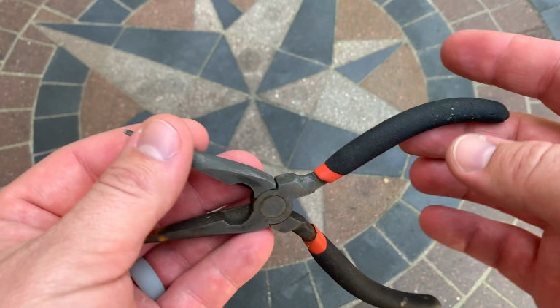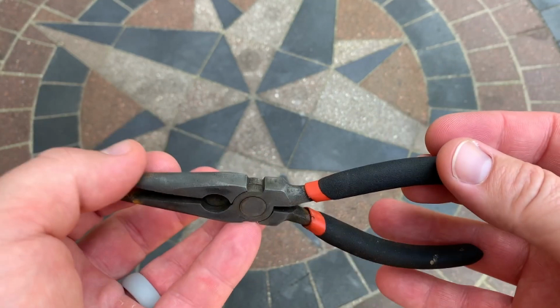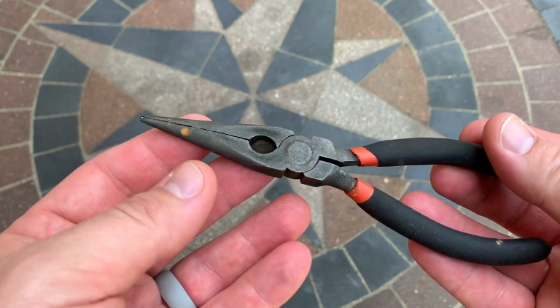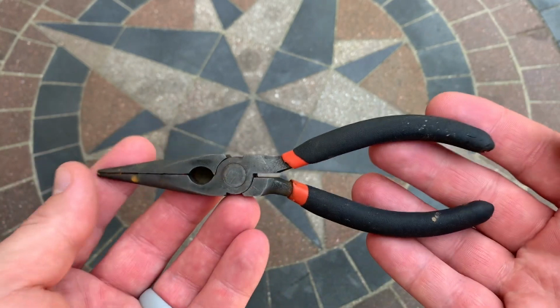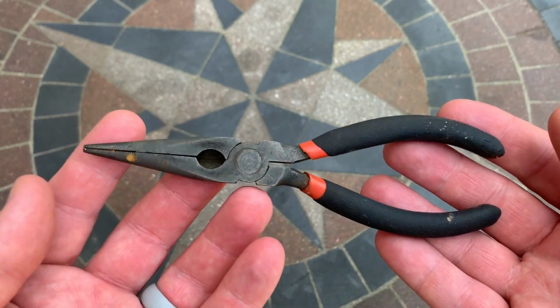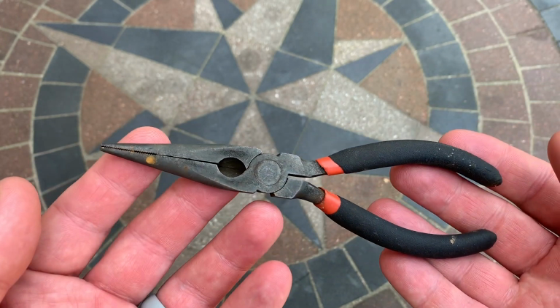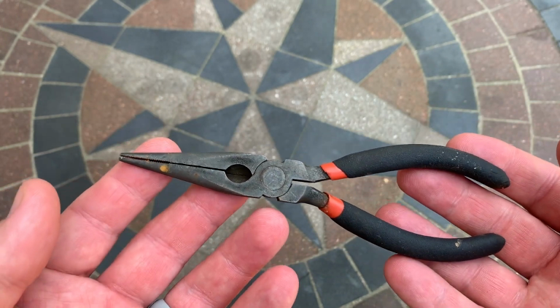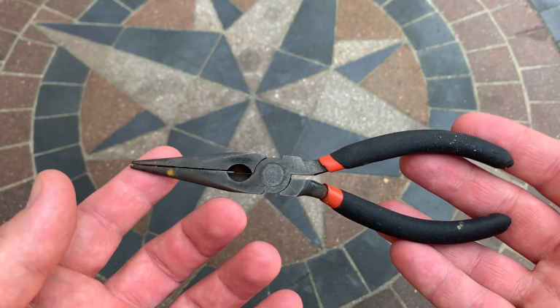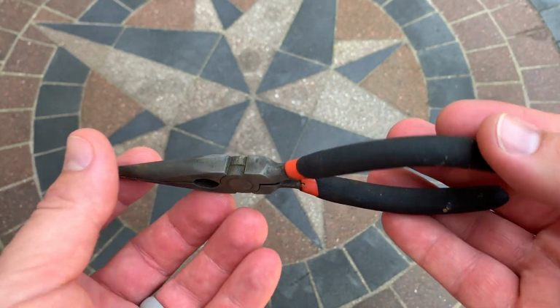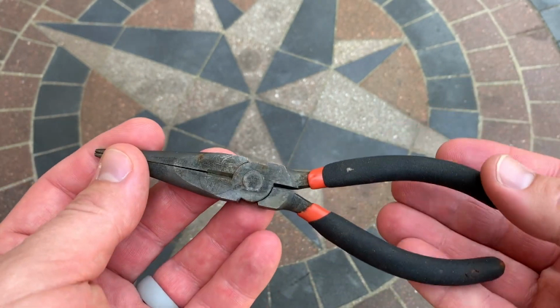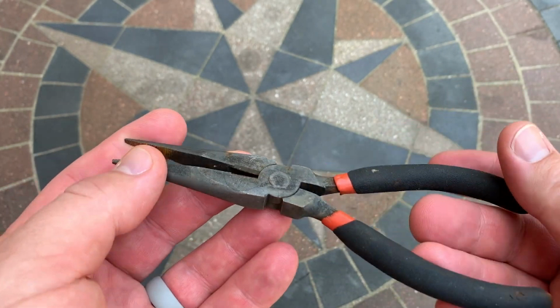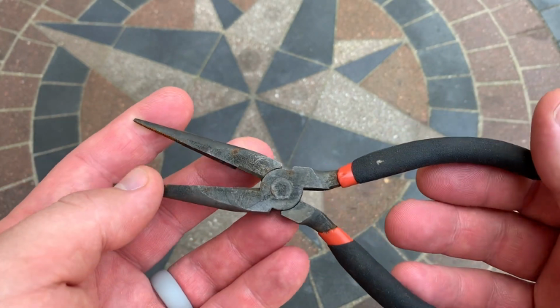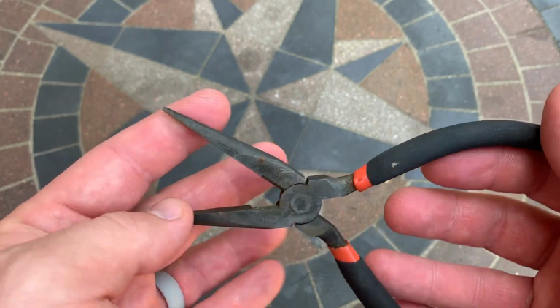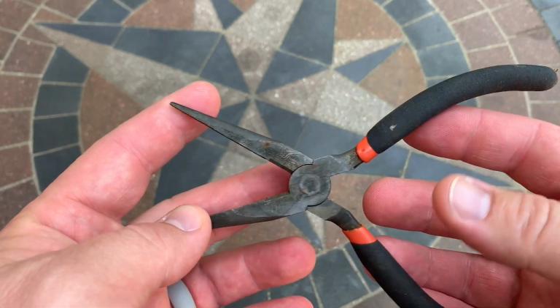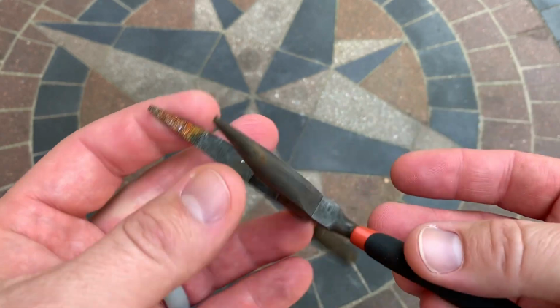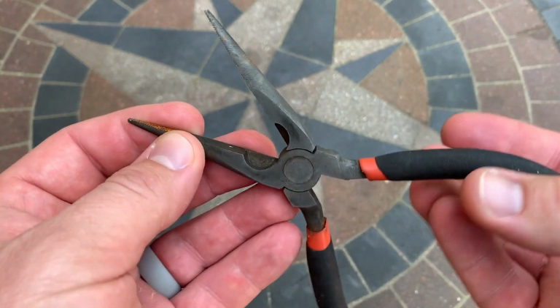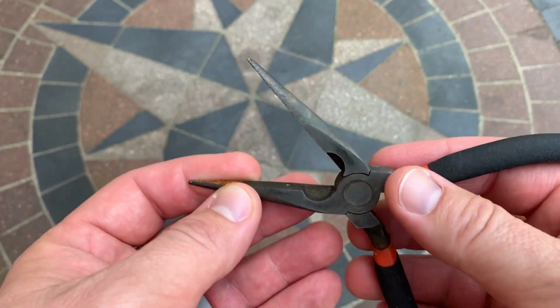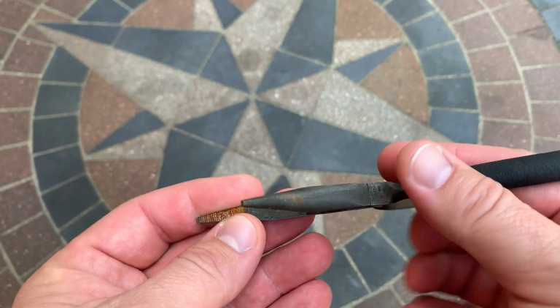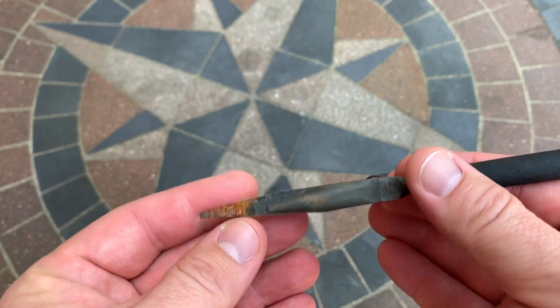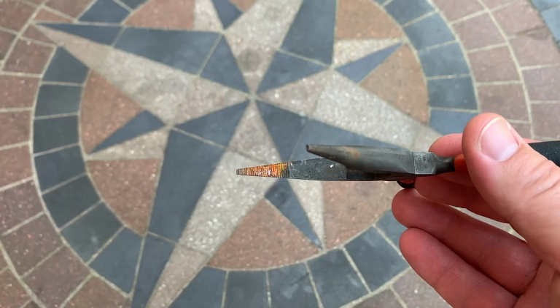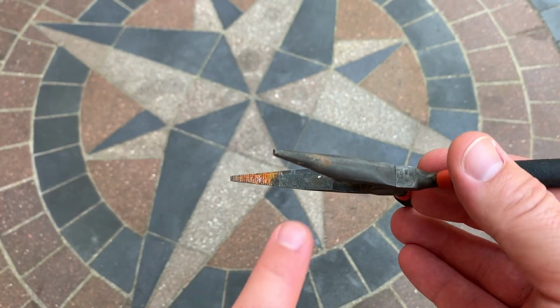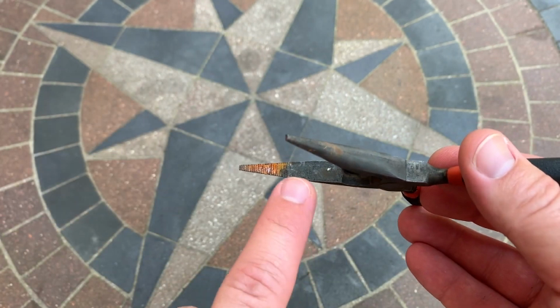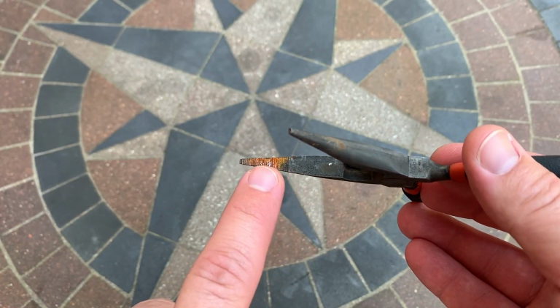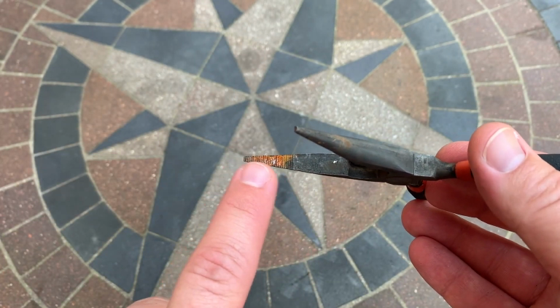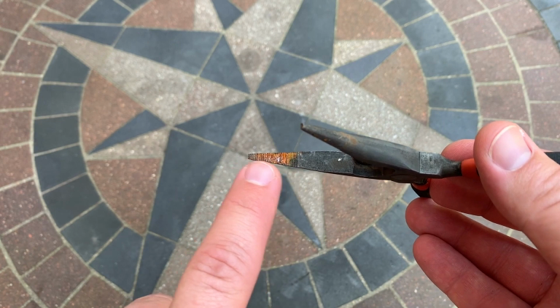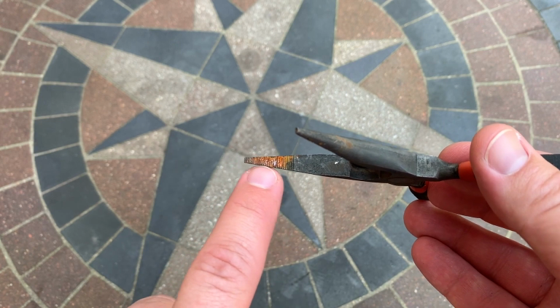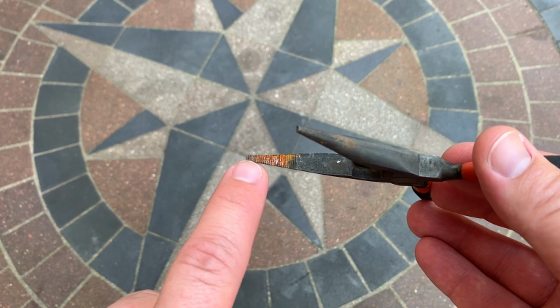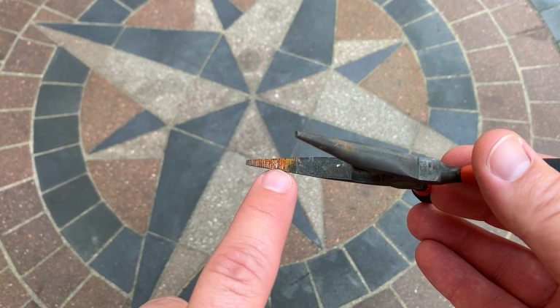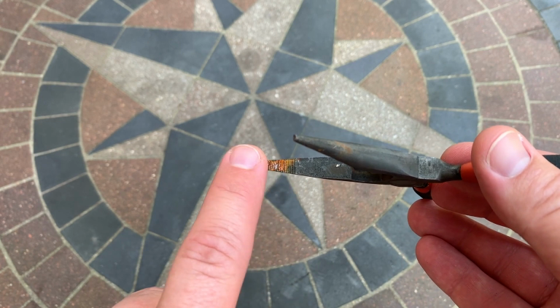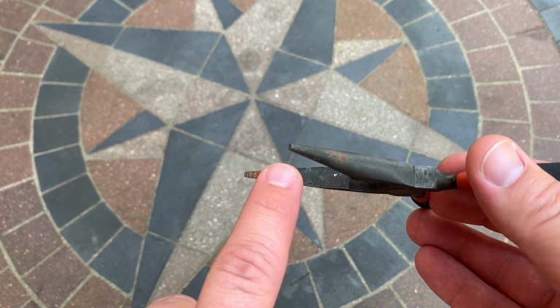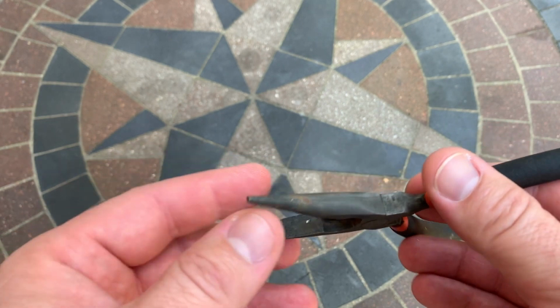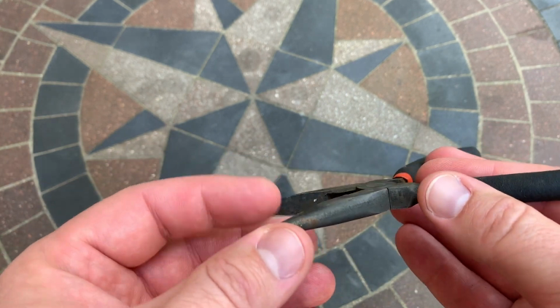These are the same pliers that I used in the video. They have been now rust free for two years — well, largely rust free. I've used them for fishing a few times and you can see right here on the teeth where it didn't come completely clean last time; the rust has reappeared.